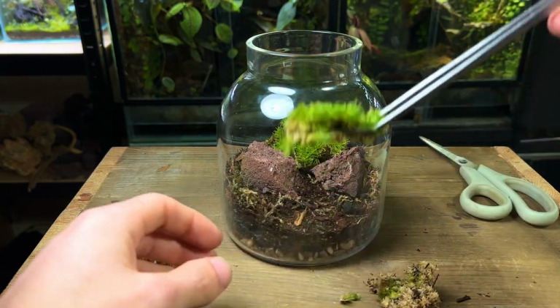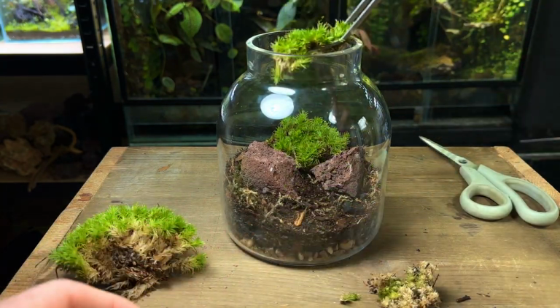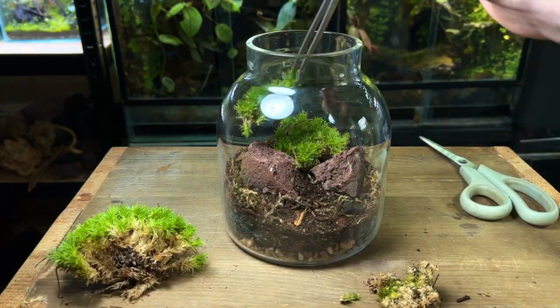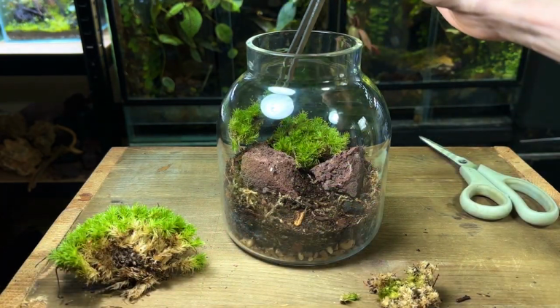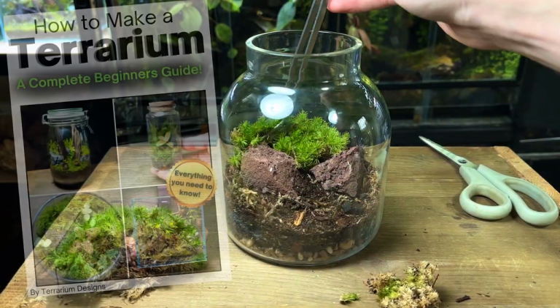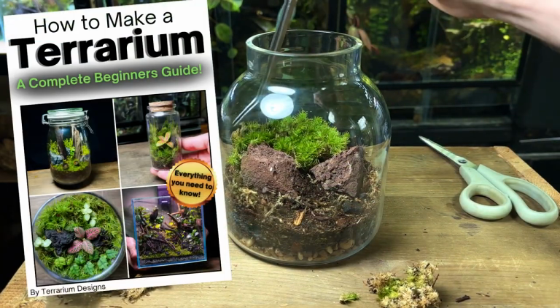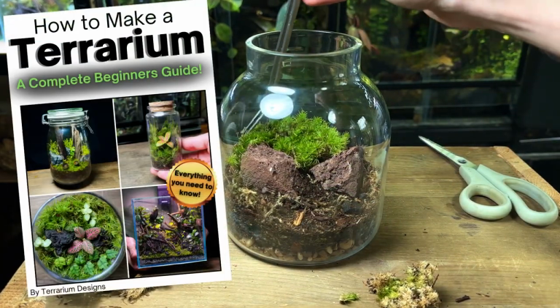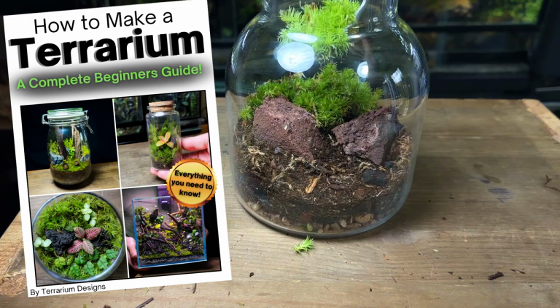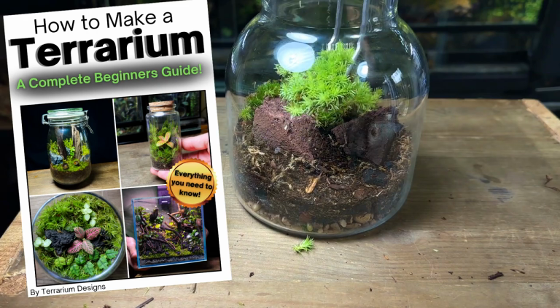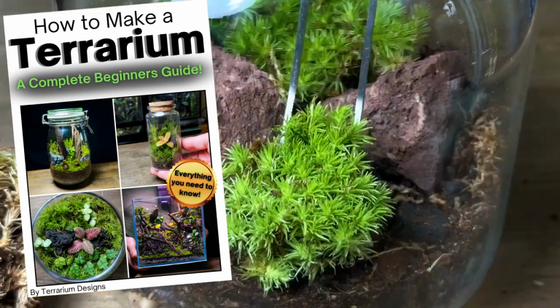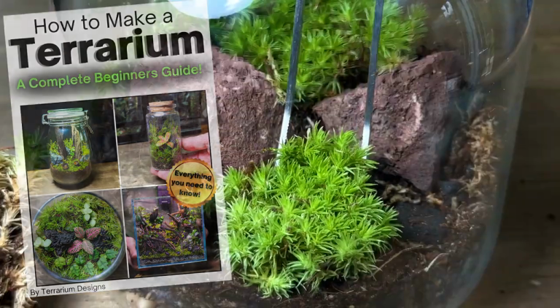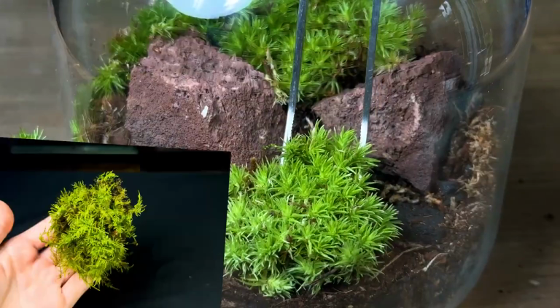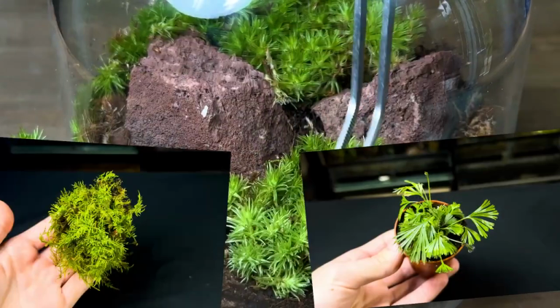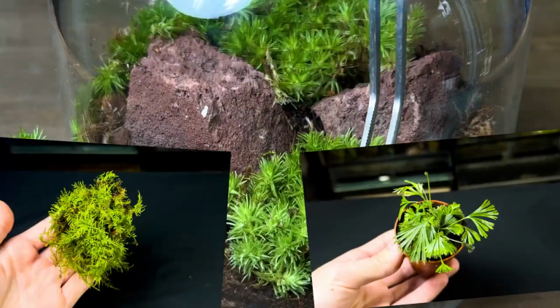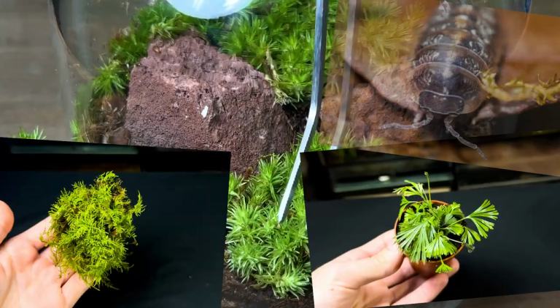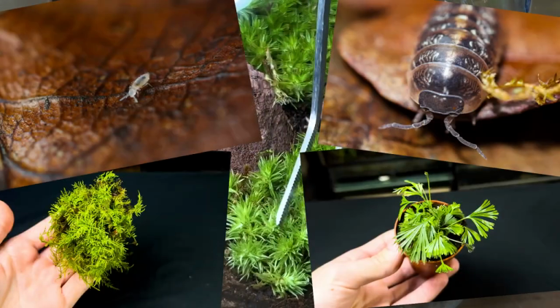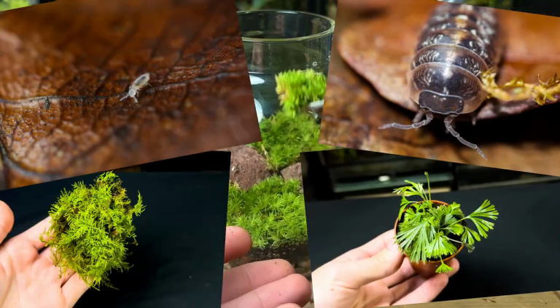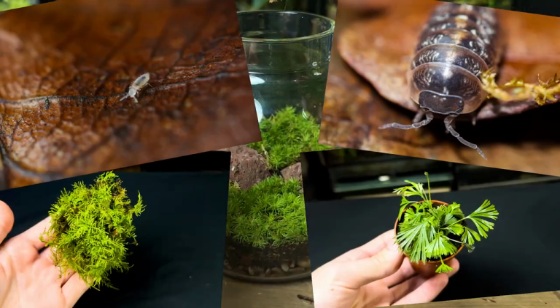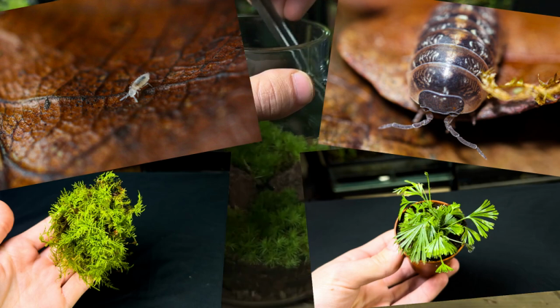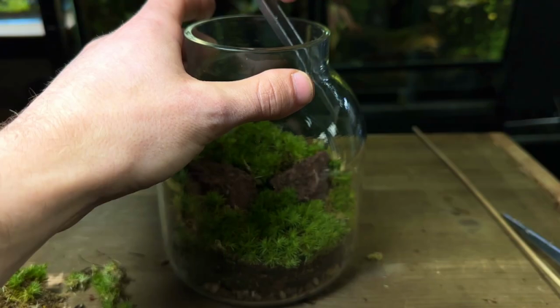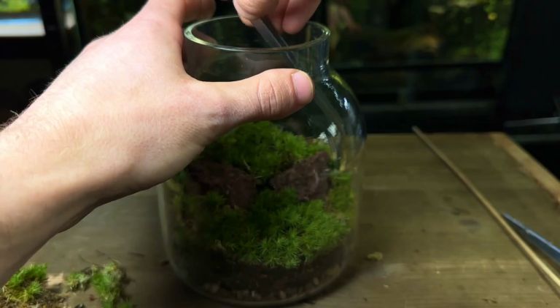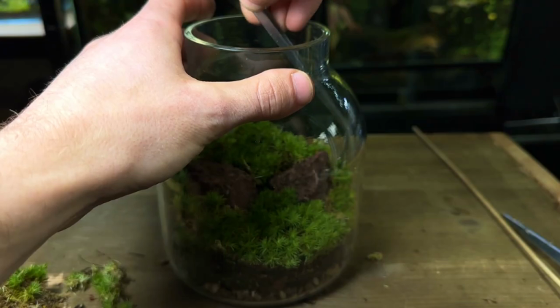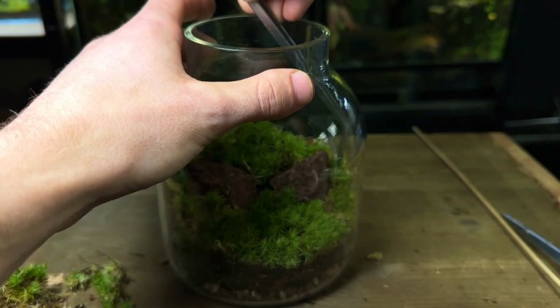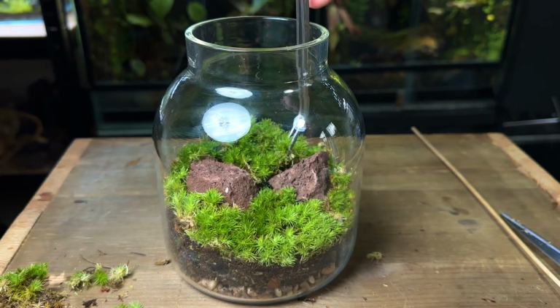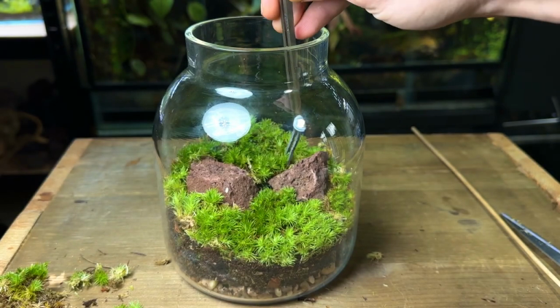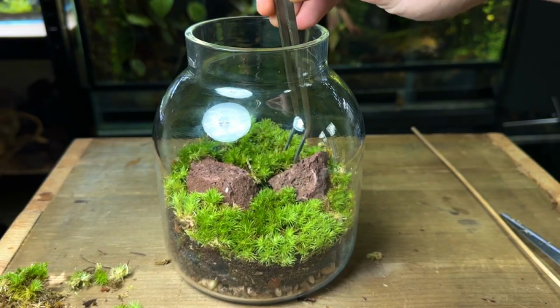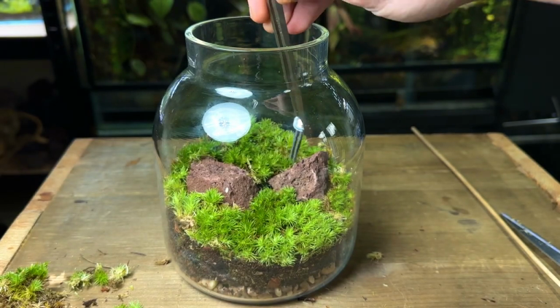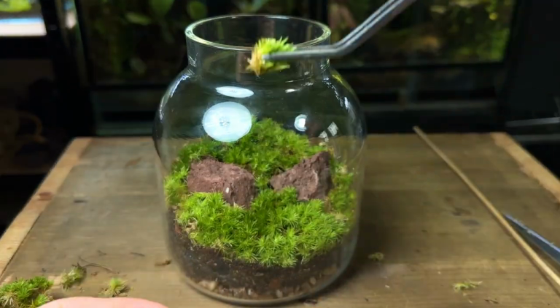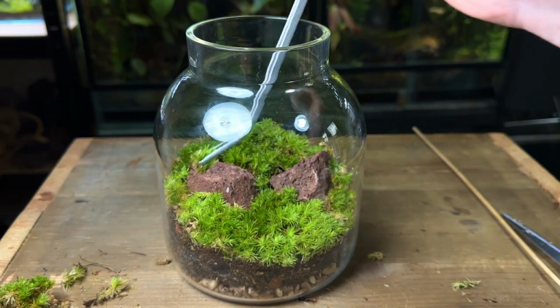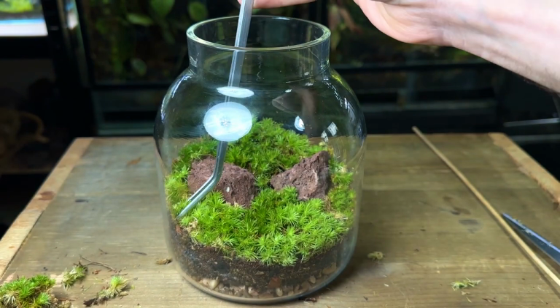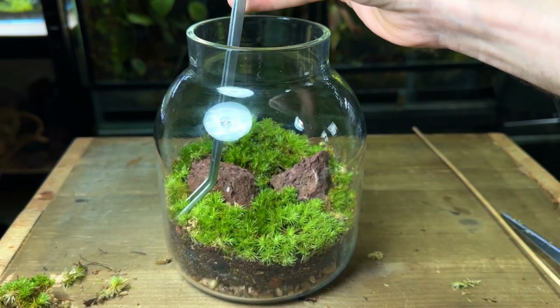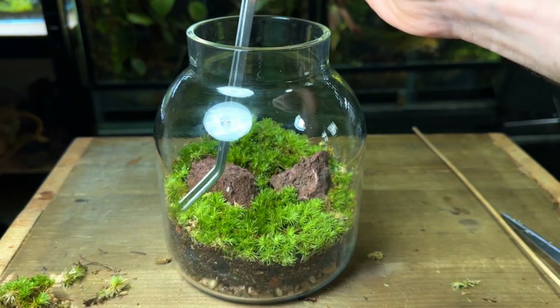Whilst I'm planting this moss, let me tell you about my terrarium making ebook. It contains everything you need to know — from the best moss and plants to use, to the best types of microfauna and everything else you need to make and keep long-lasting healthy terrariums. I'll leave it at the top of the description and in the pinned comment if you want to check it out.